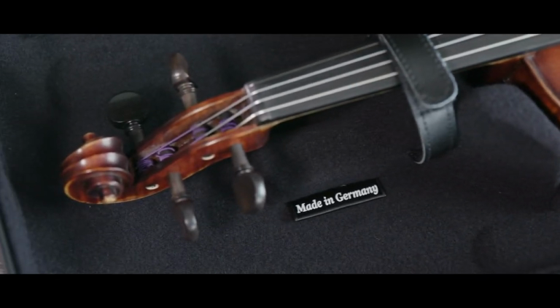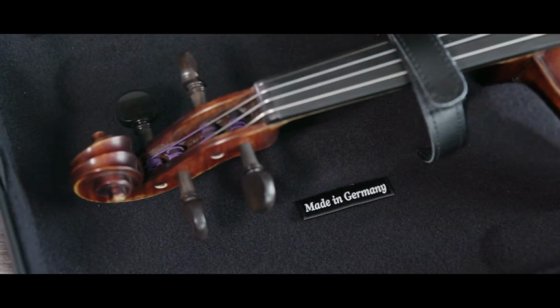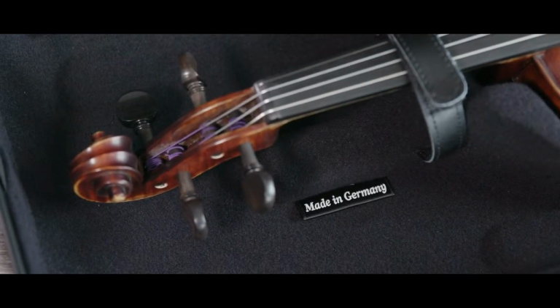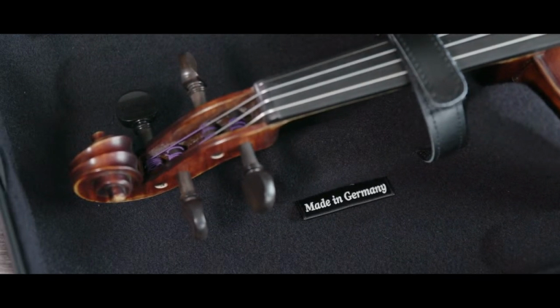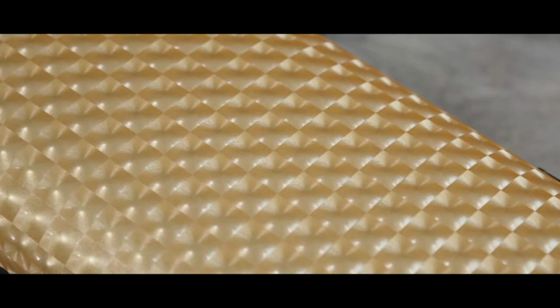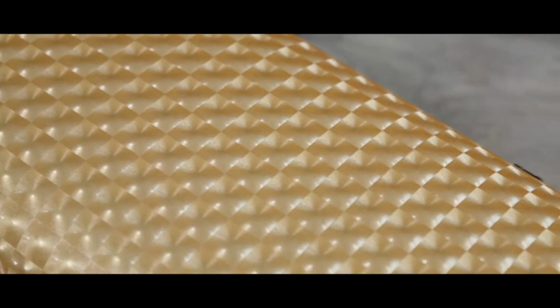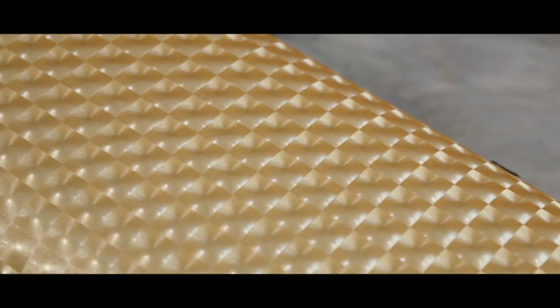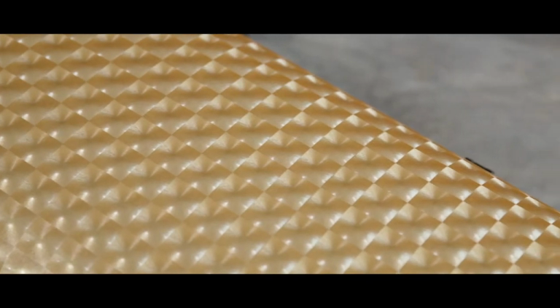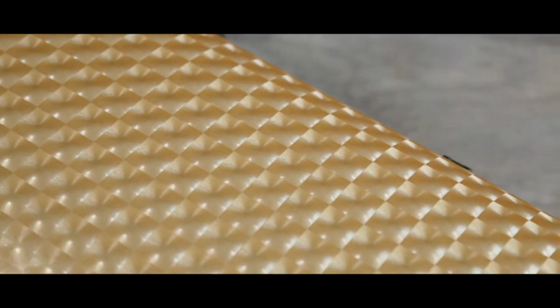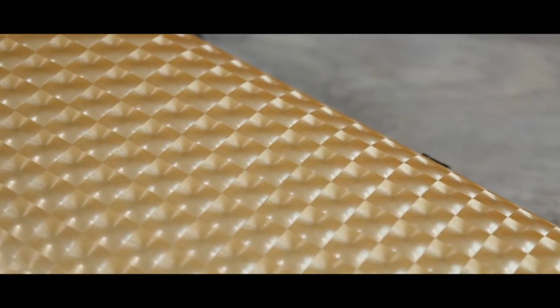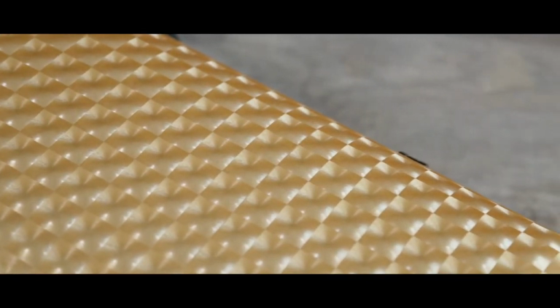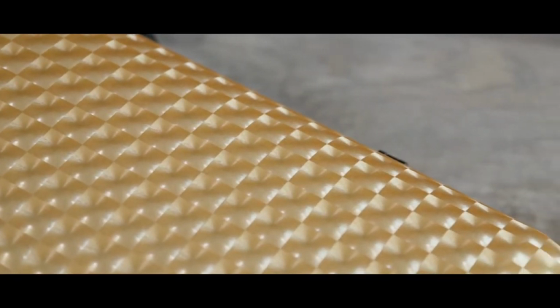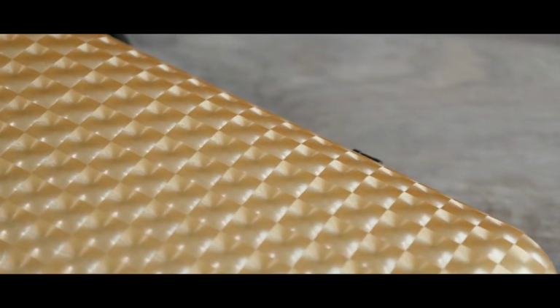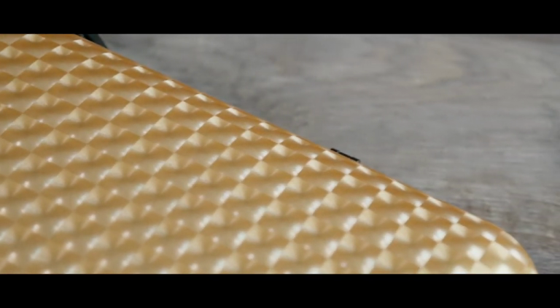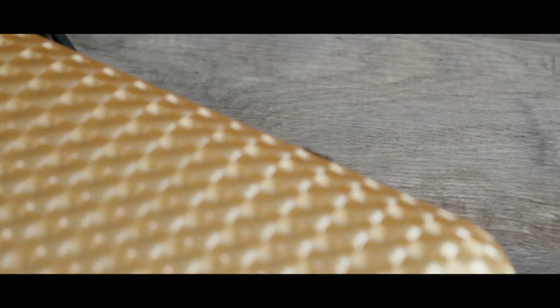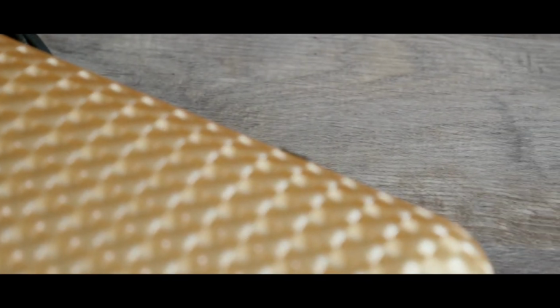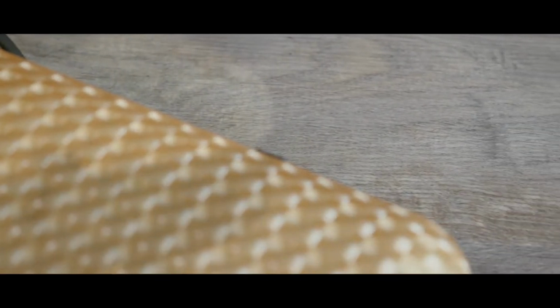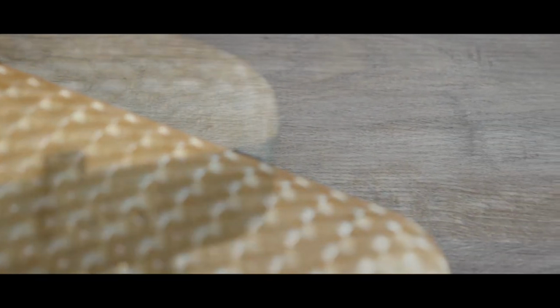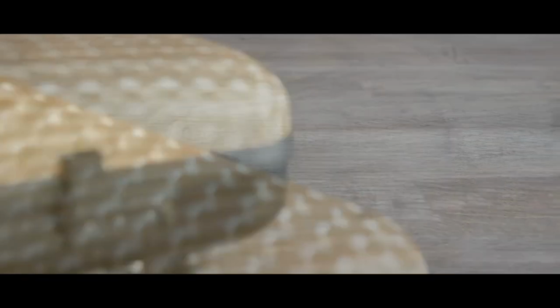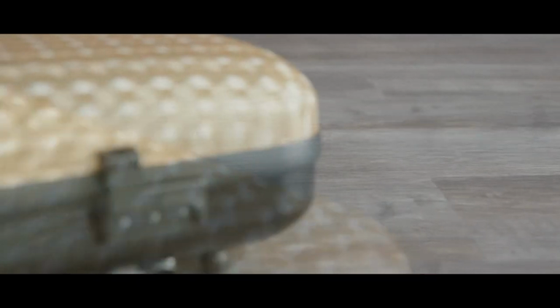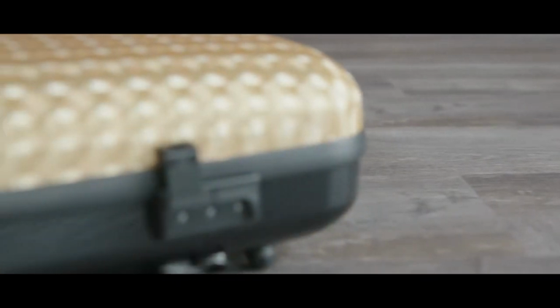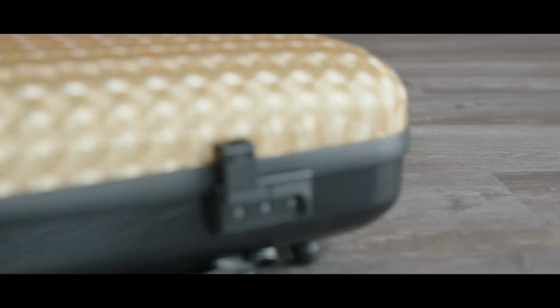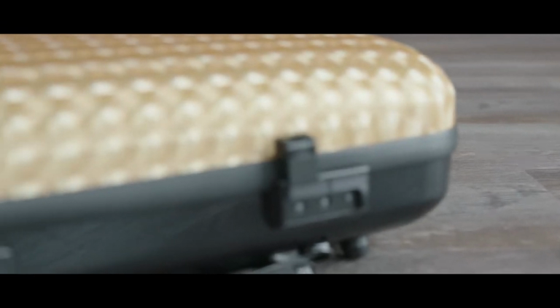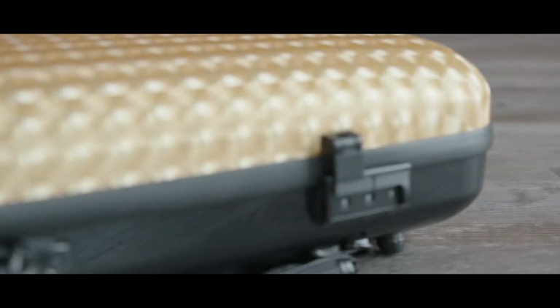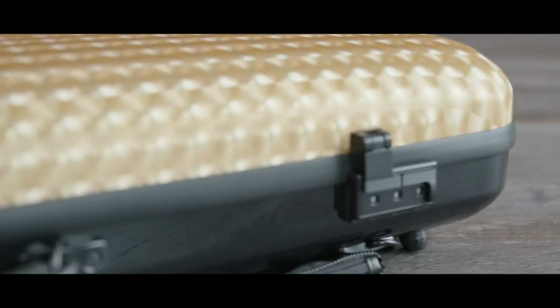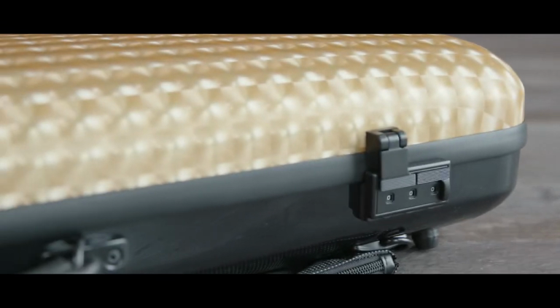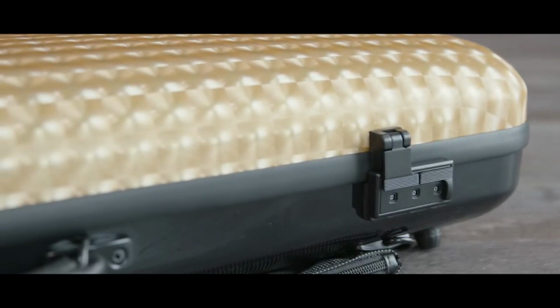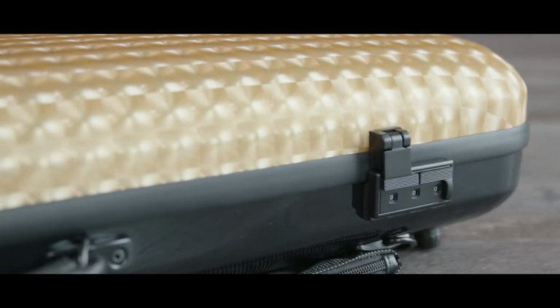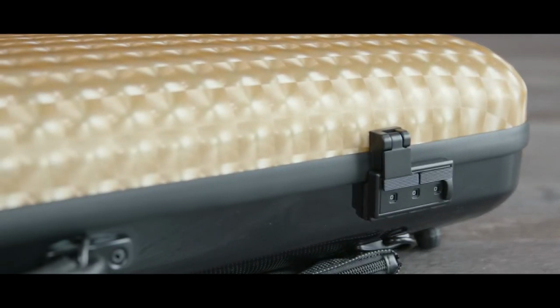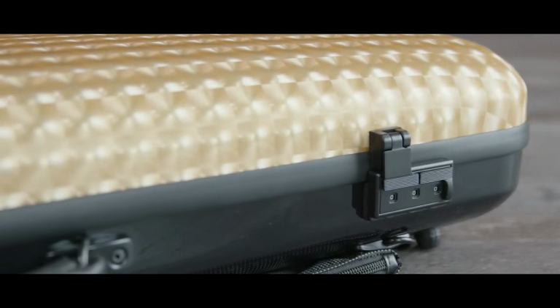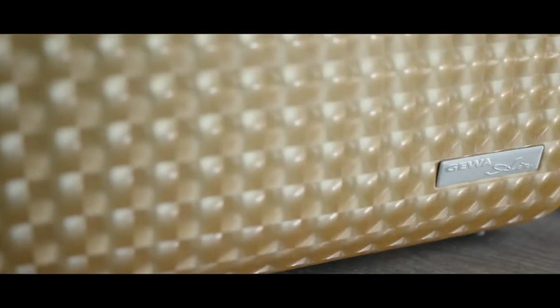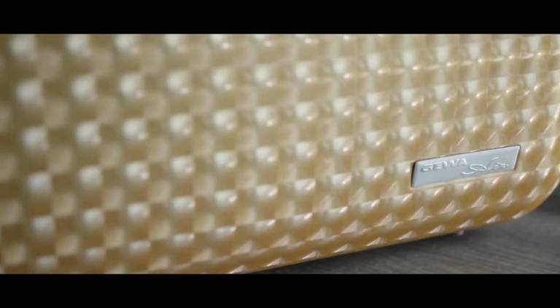The thermobonded shell made of specially developed thermoplastic material is not only characterized by its low weight, but also by its high impact and fracture resistance.